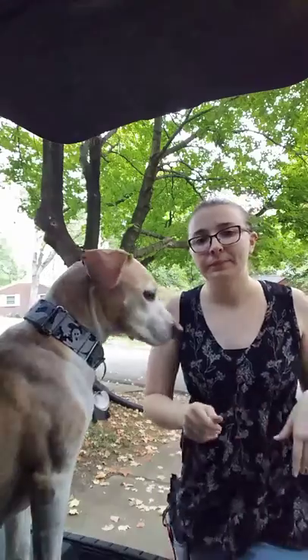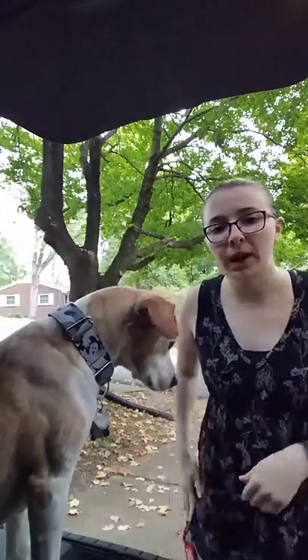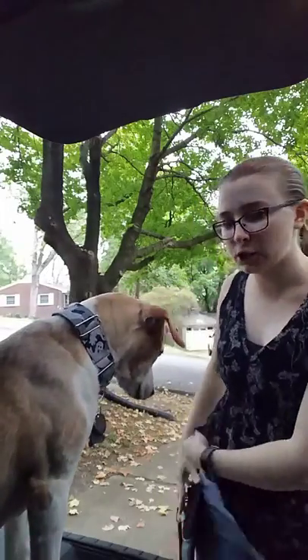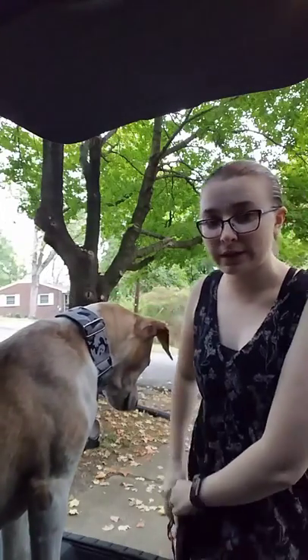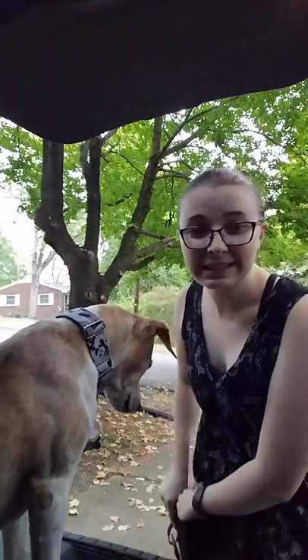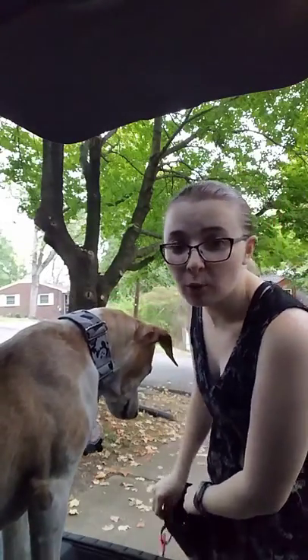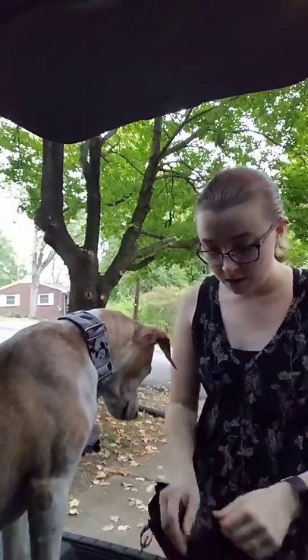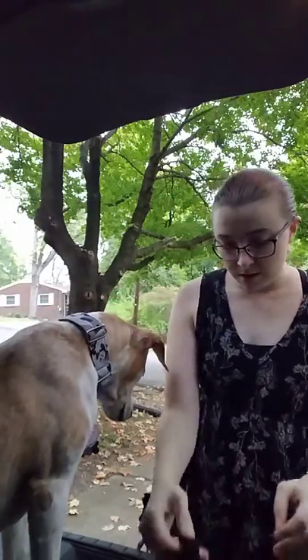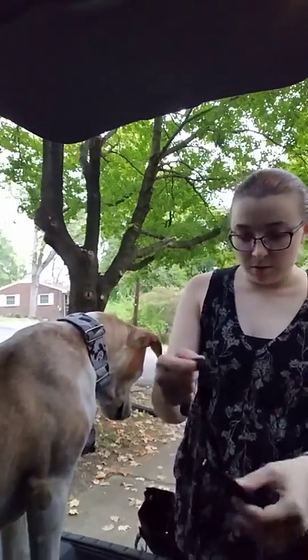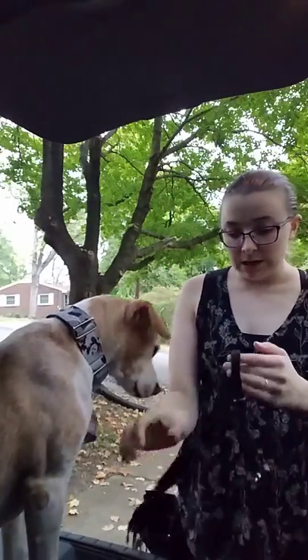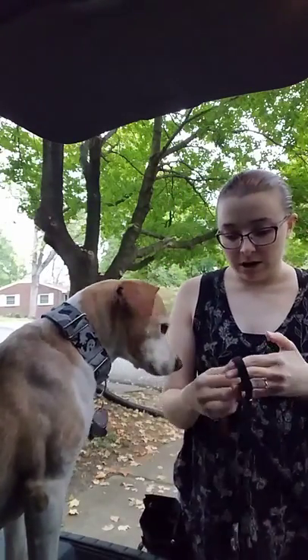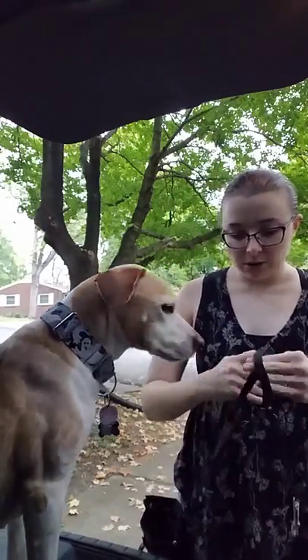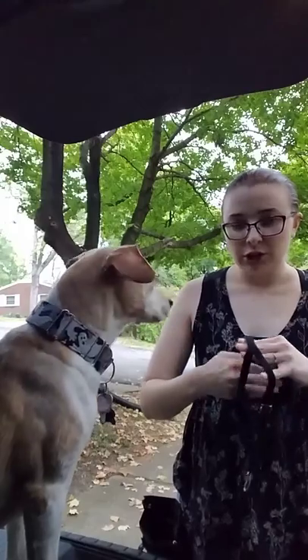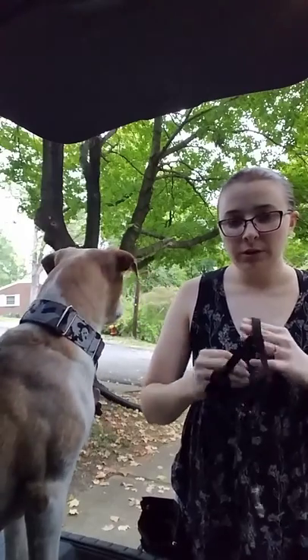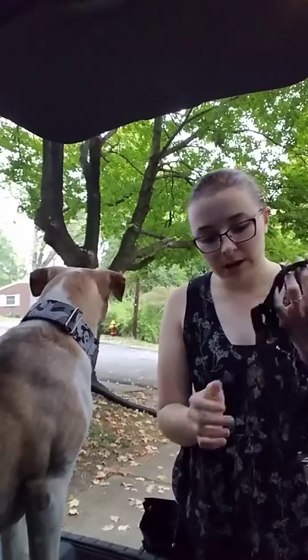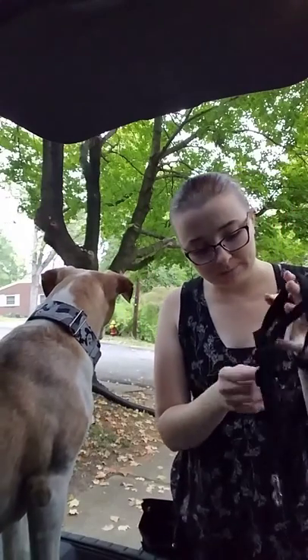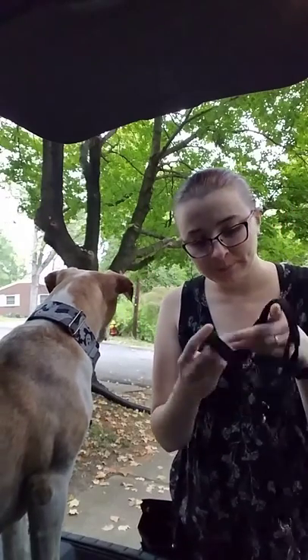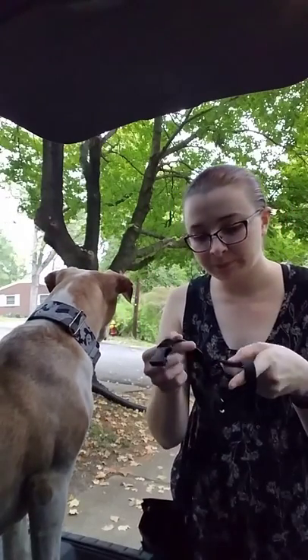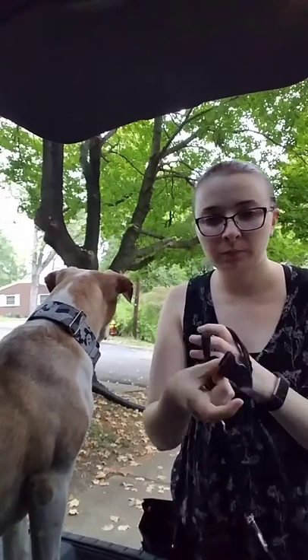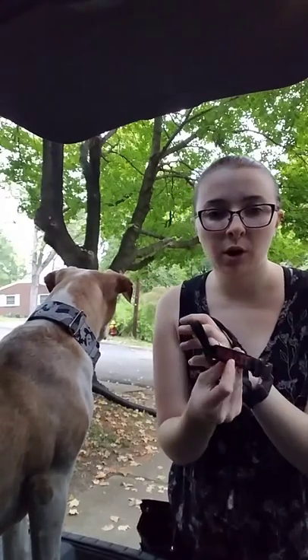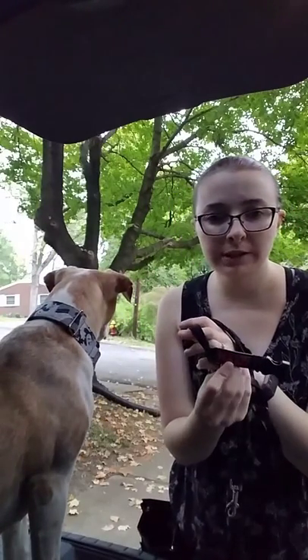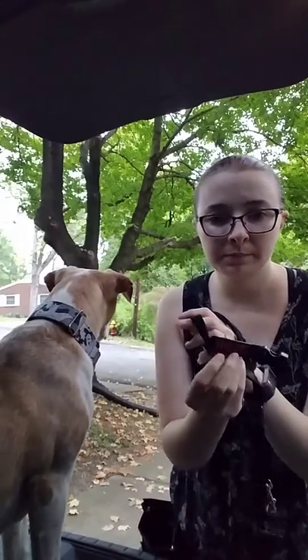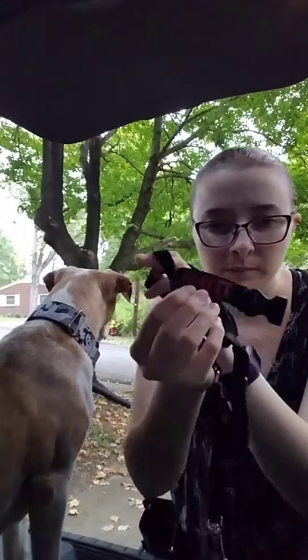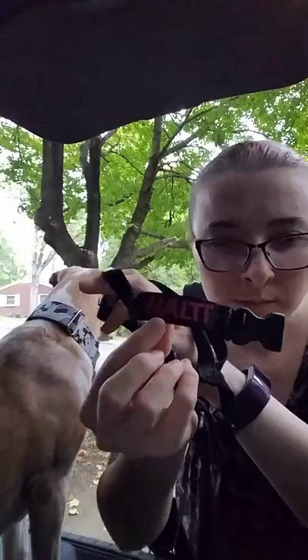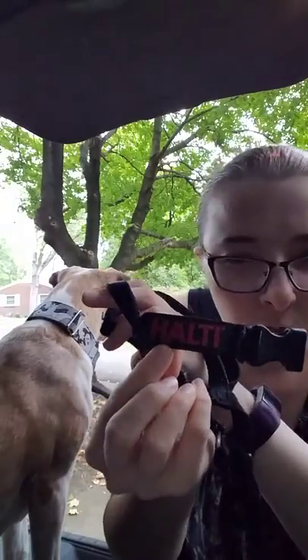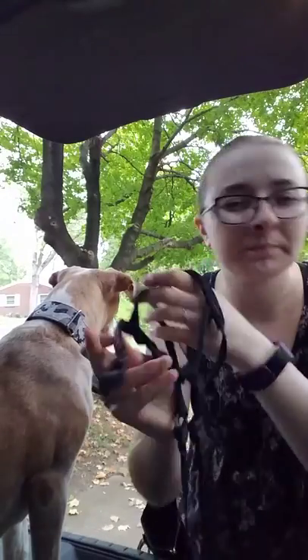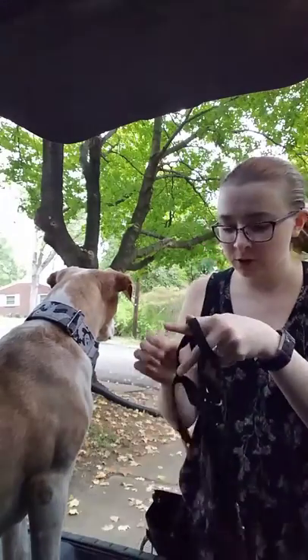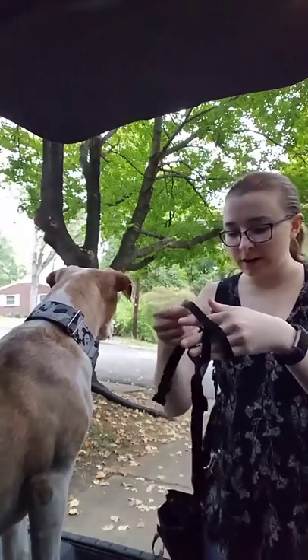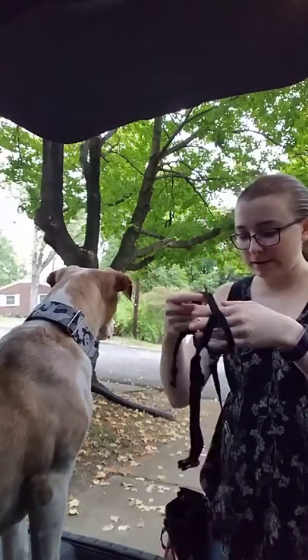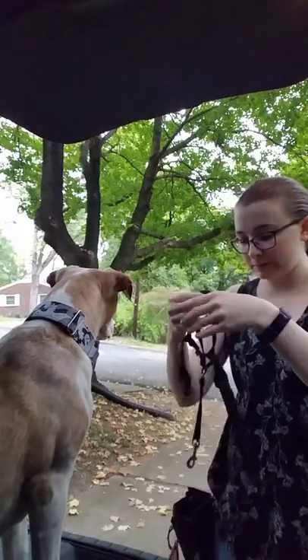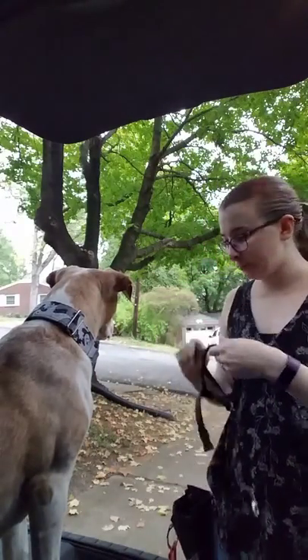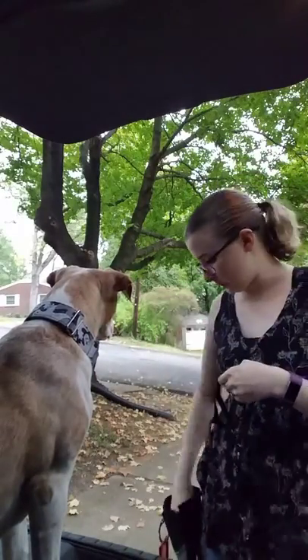All right, so this is how we did our head halter conditioning. We use a Halti.